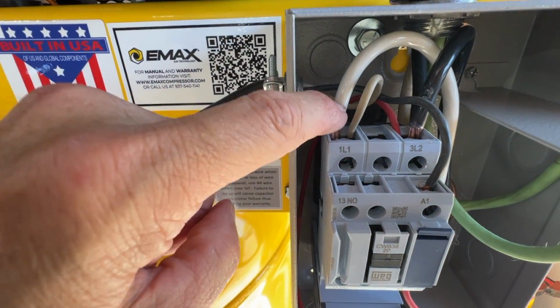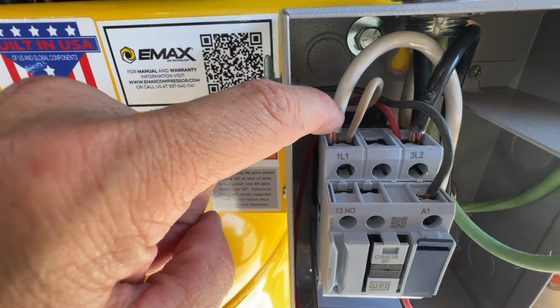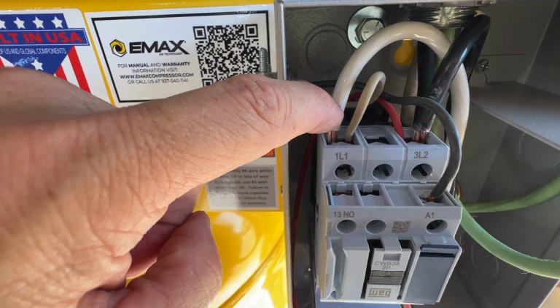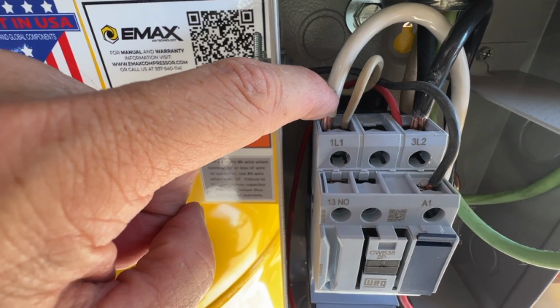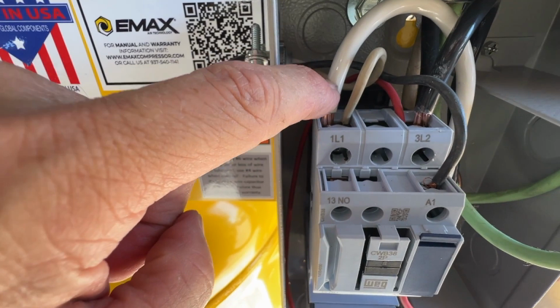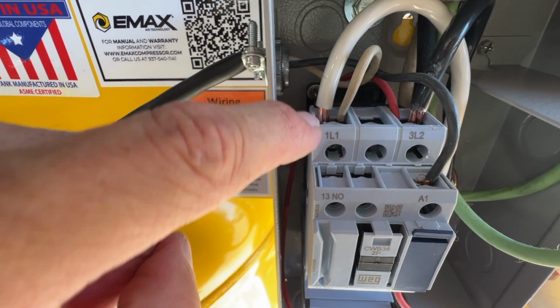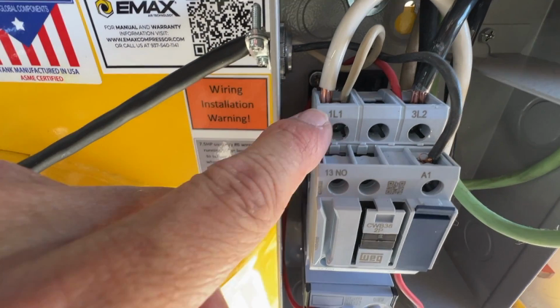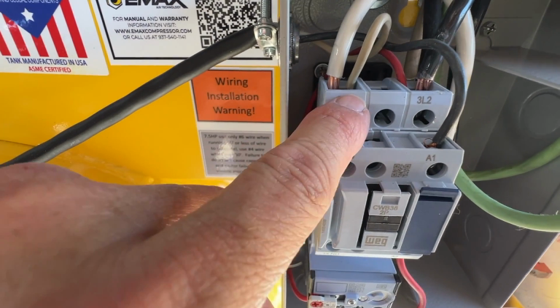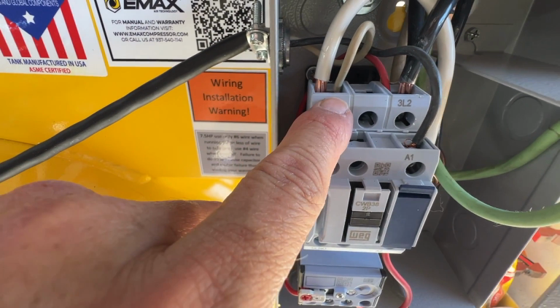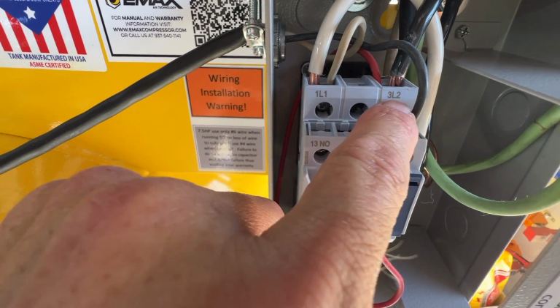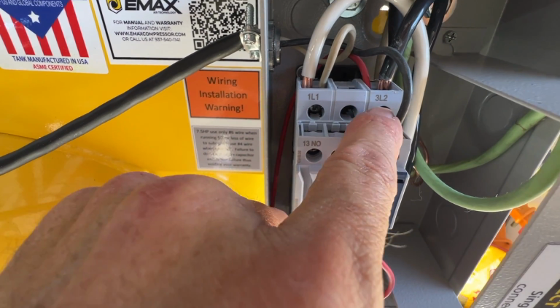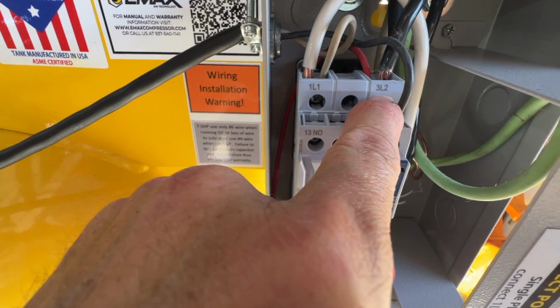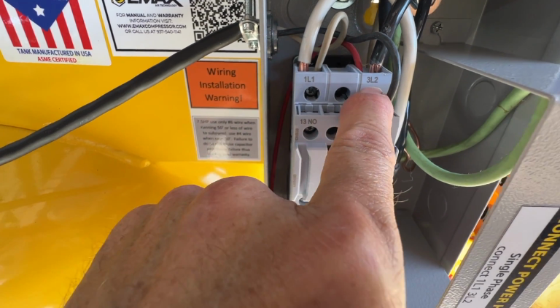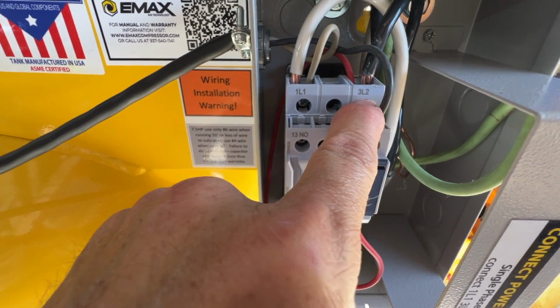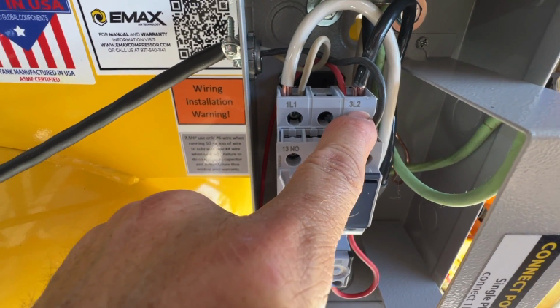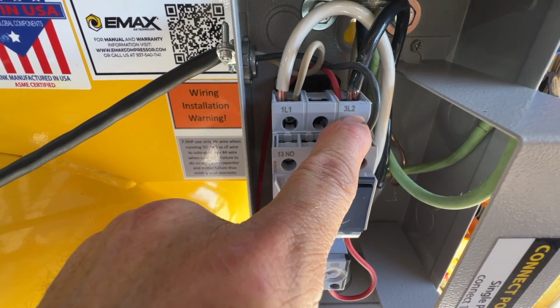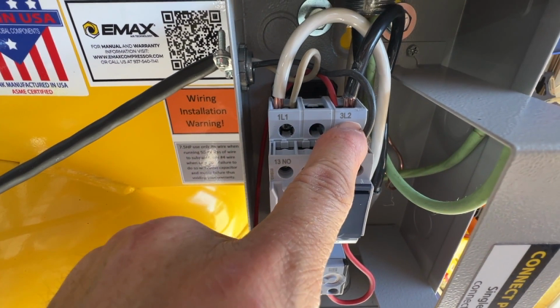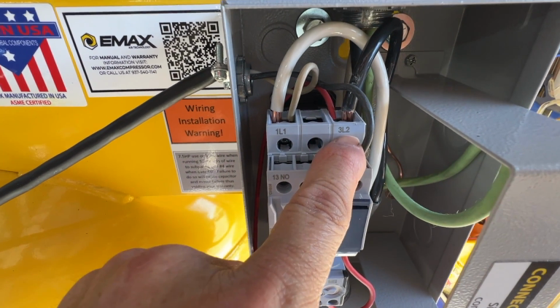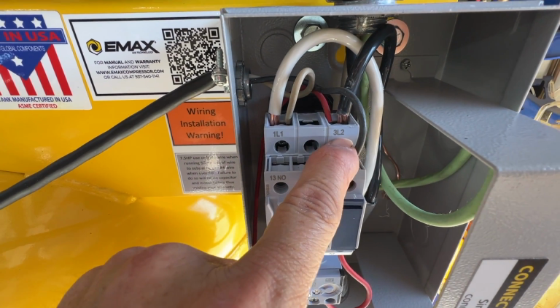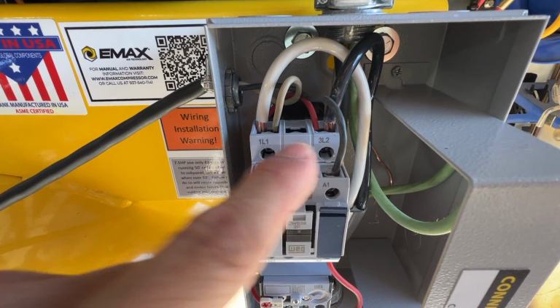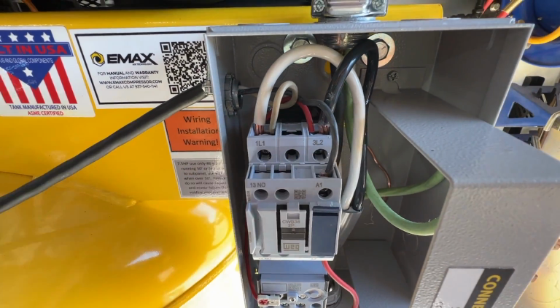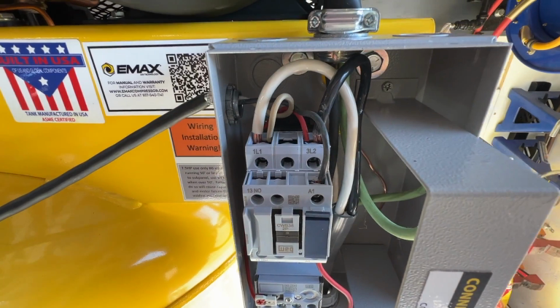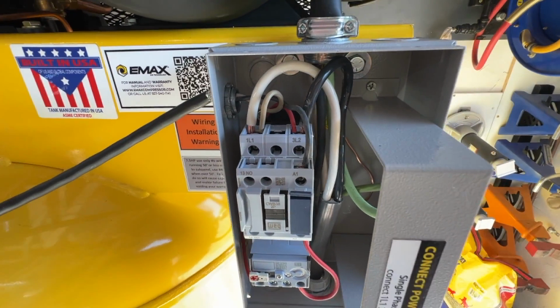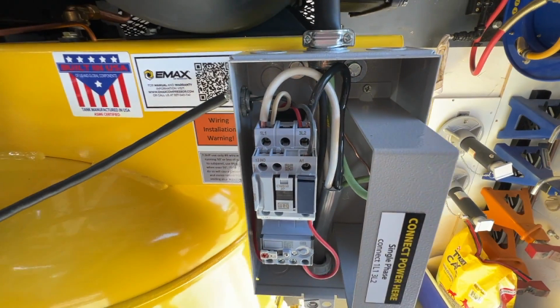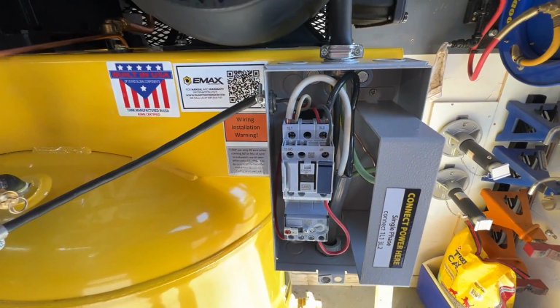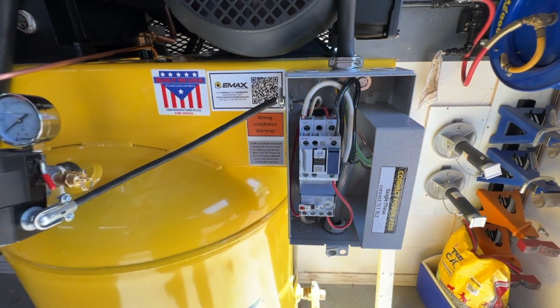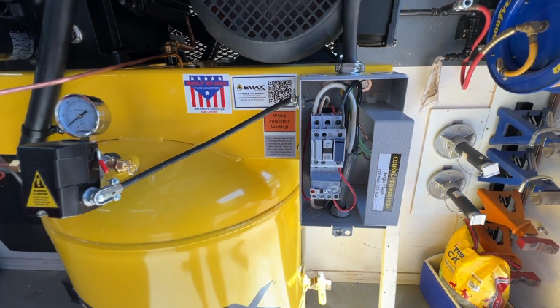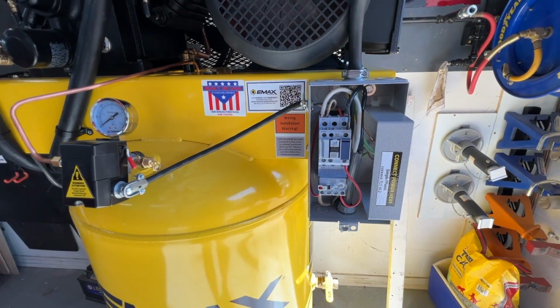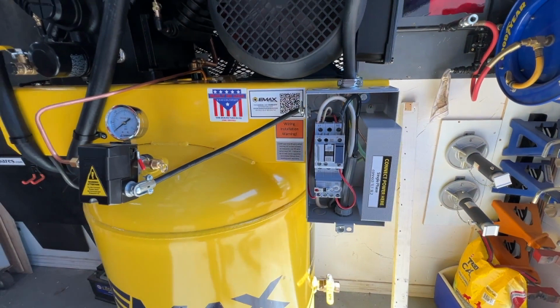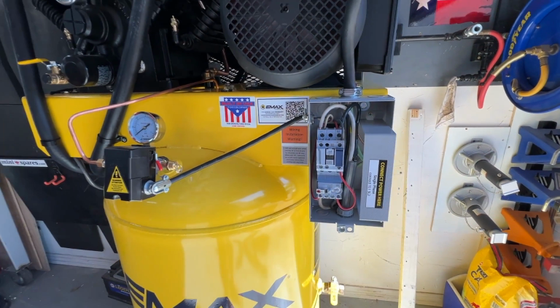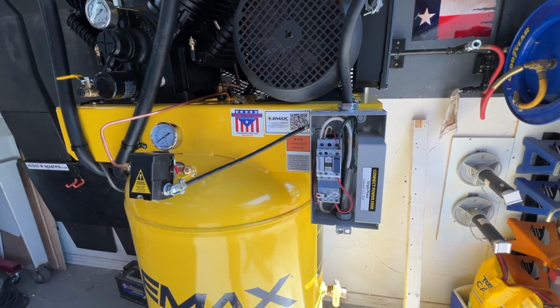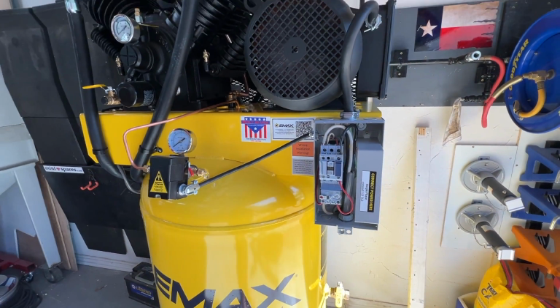So: one 110-volt power line into 1L1, the other one into 3L2, and ground to the back of the box — and you're done. Put the box back on and you're wired up and ready to go.